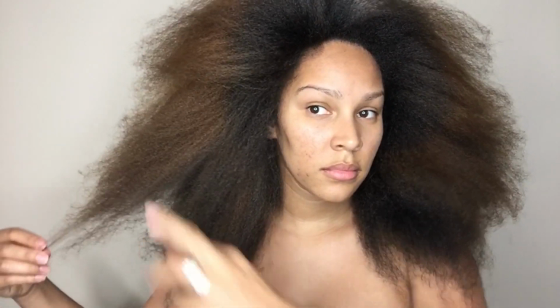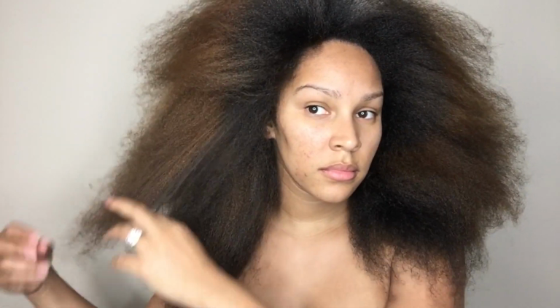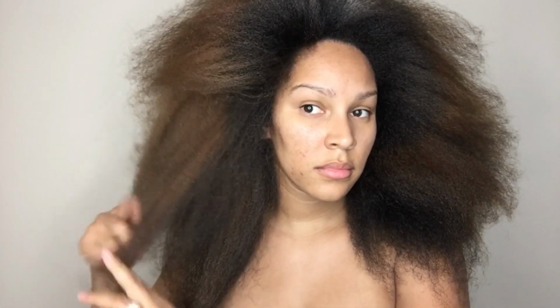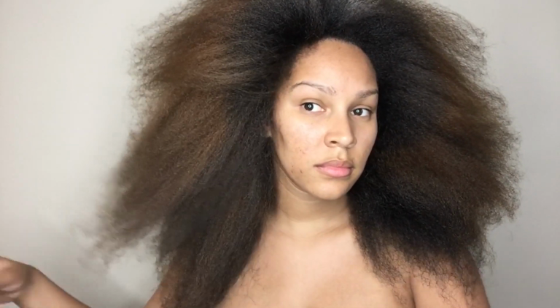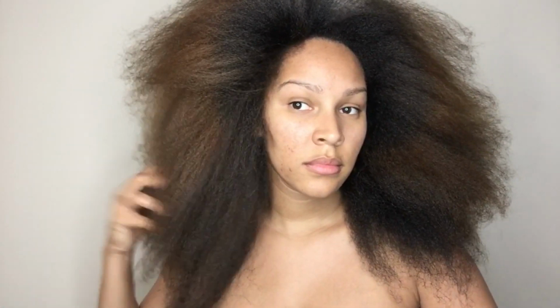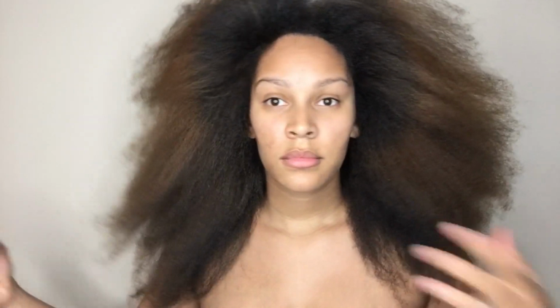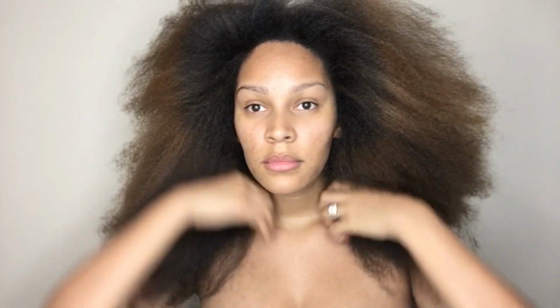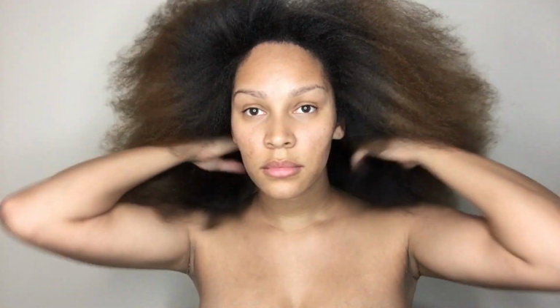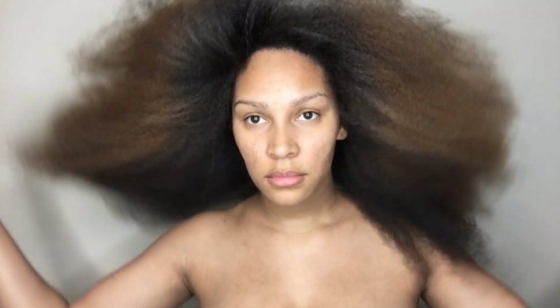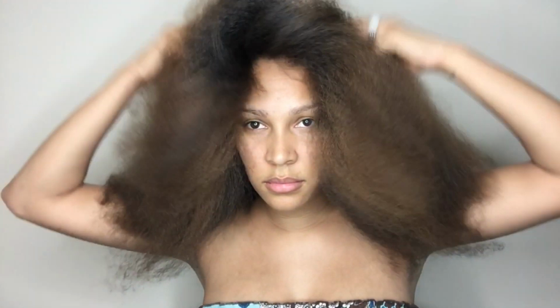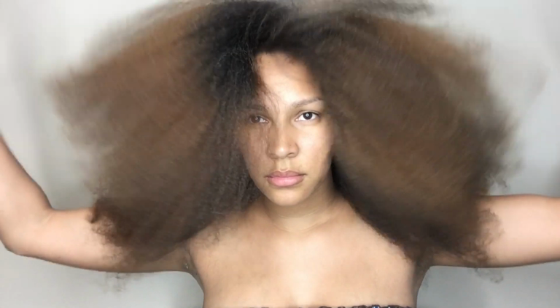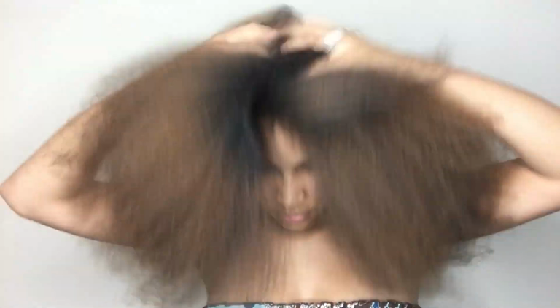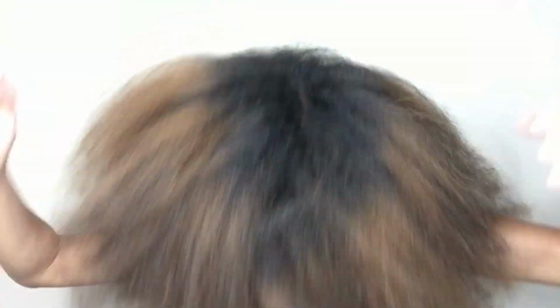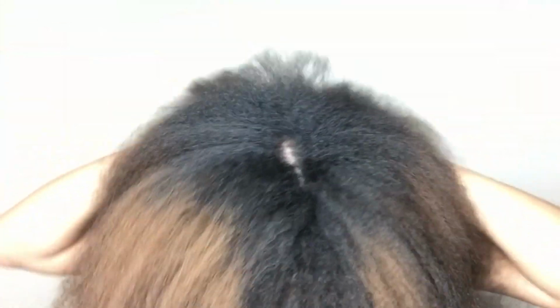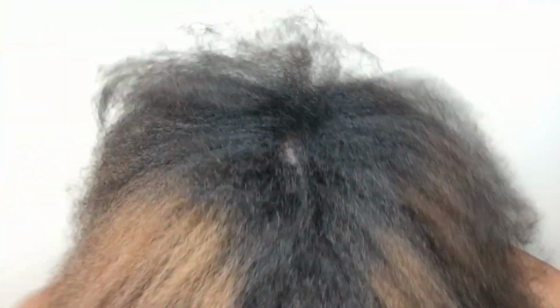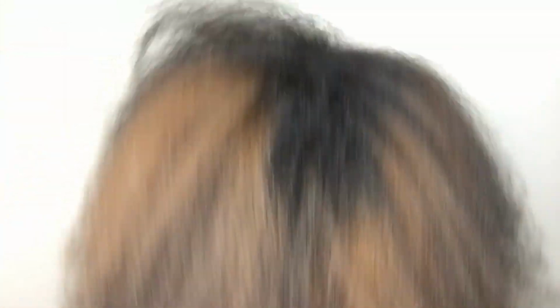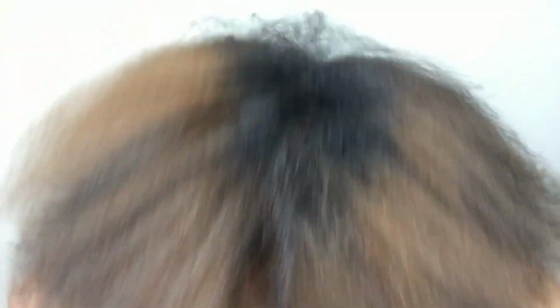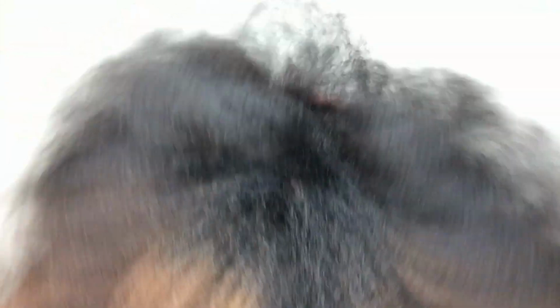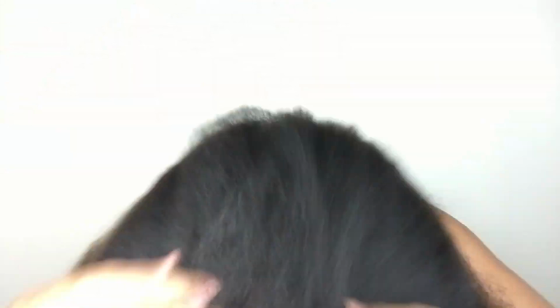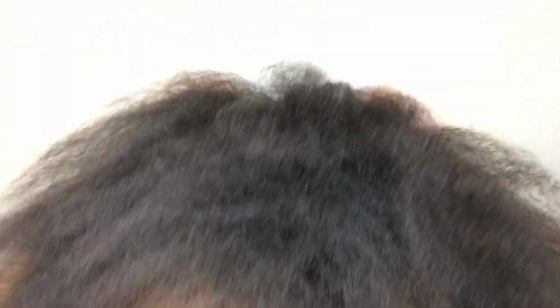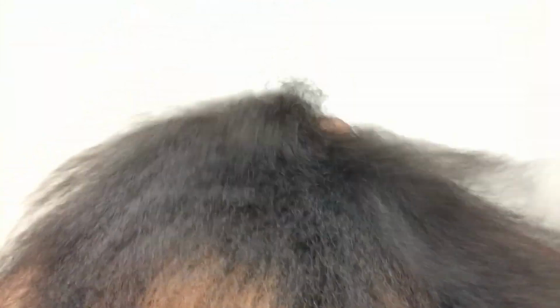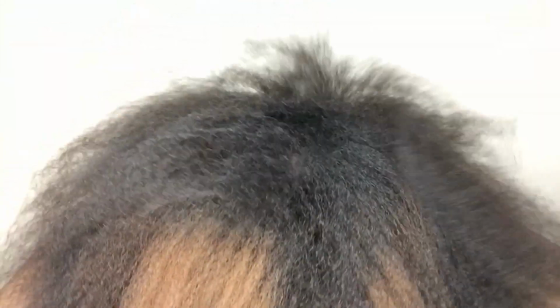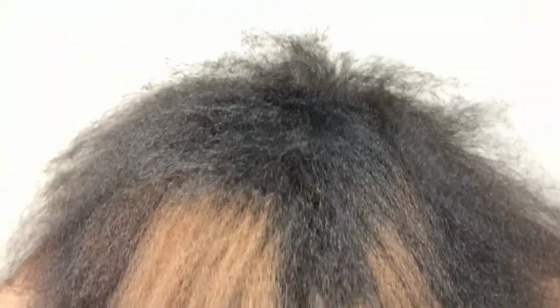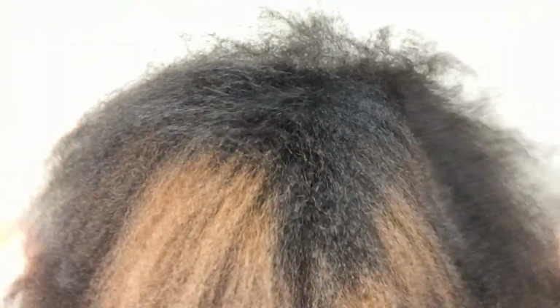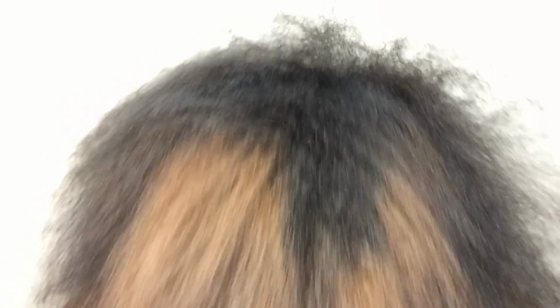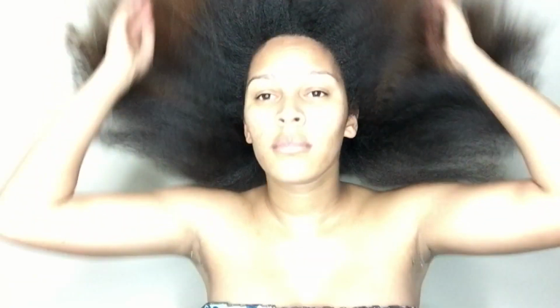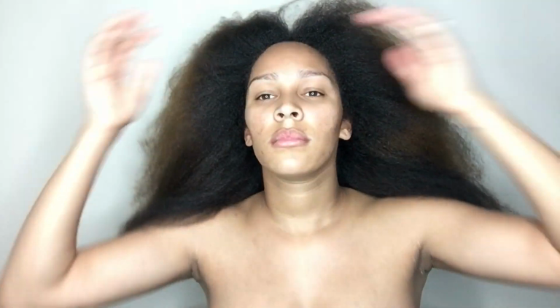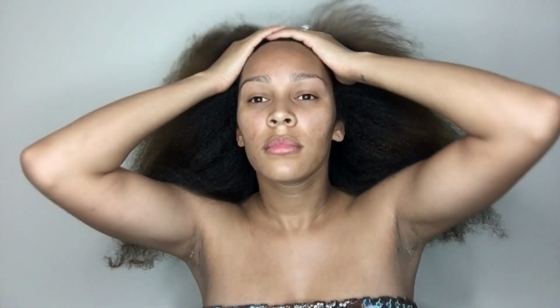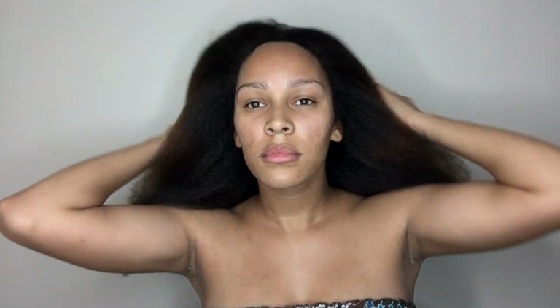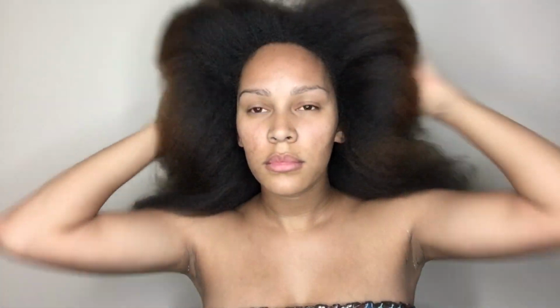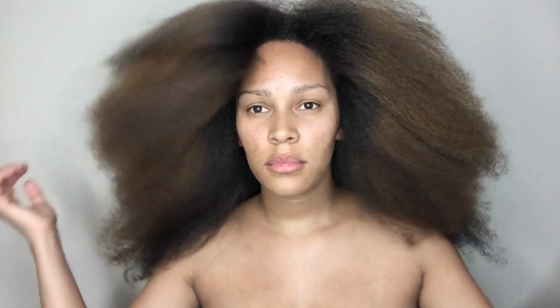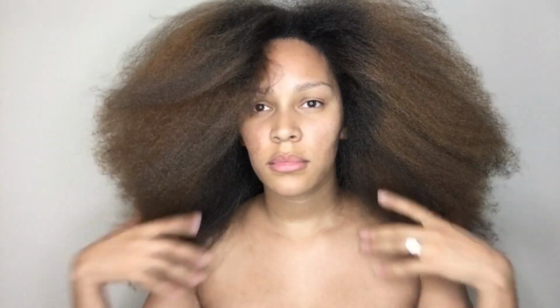I'm just looking at my ends, trying to decide how much I'm going to cut off of my hair. I haven't figured it out yet, but you guys will see the finished product. I'm also trying to make sure that my hair is dry all the way through.